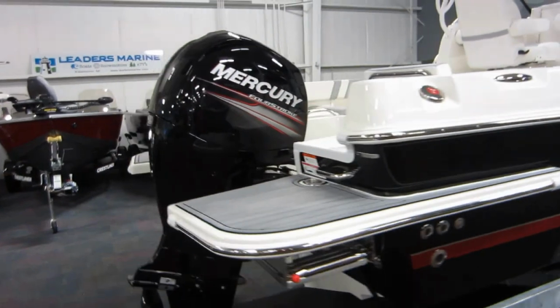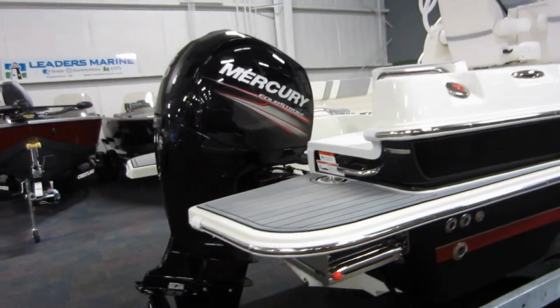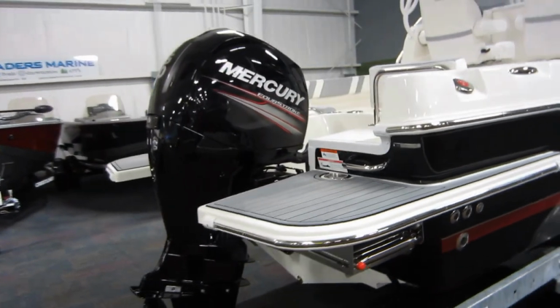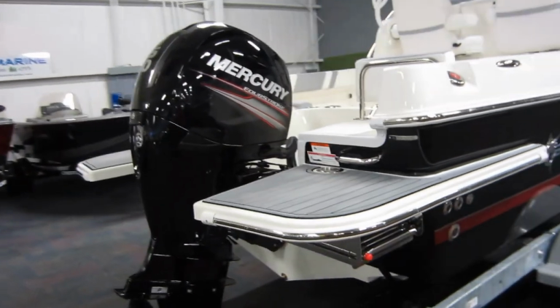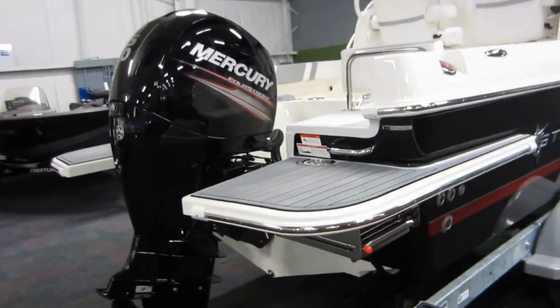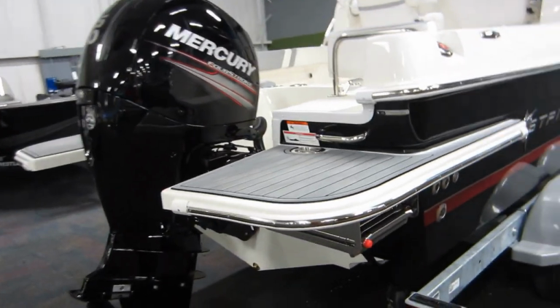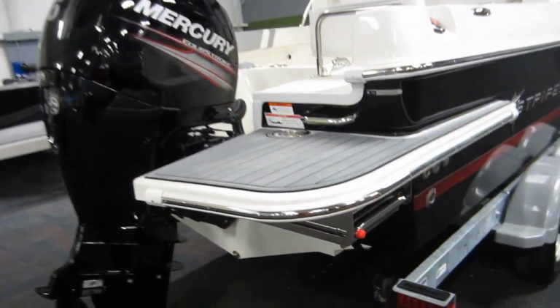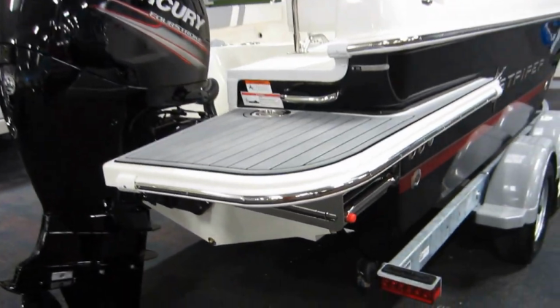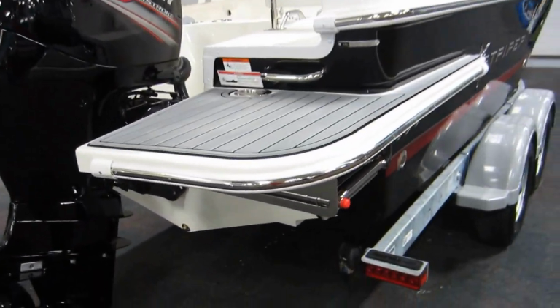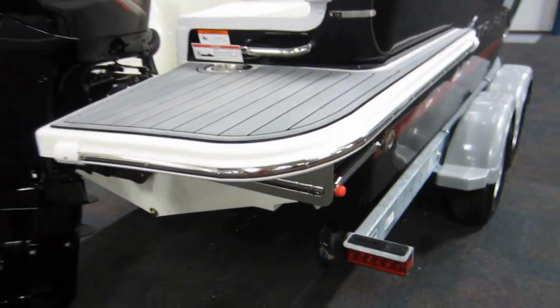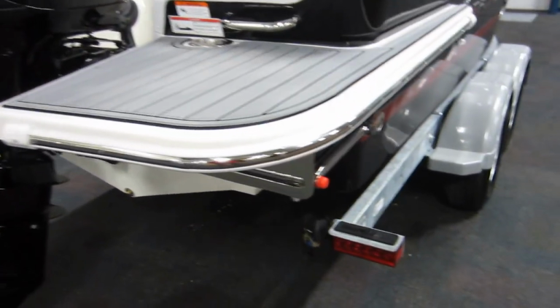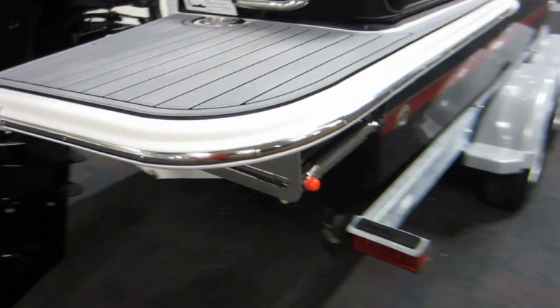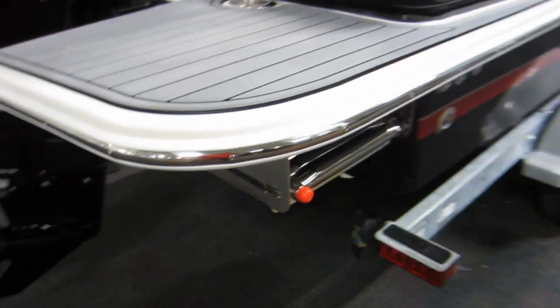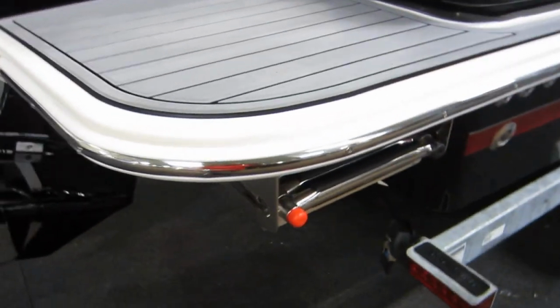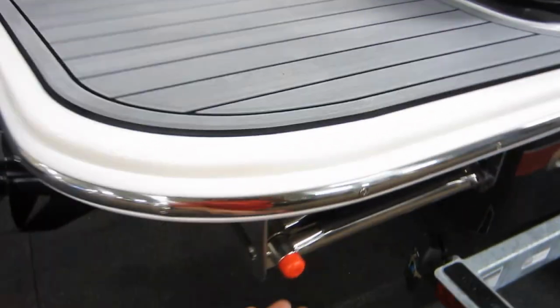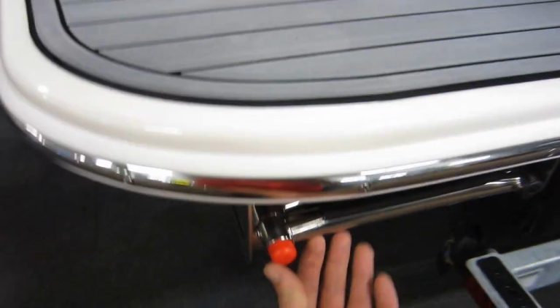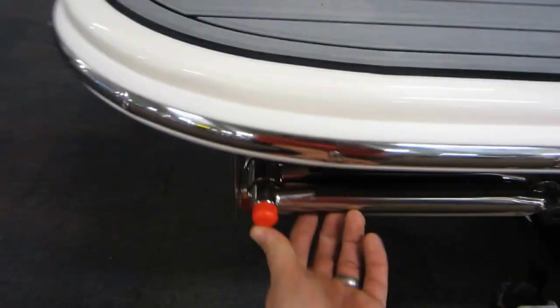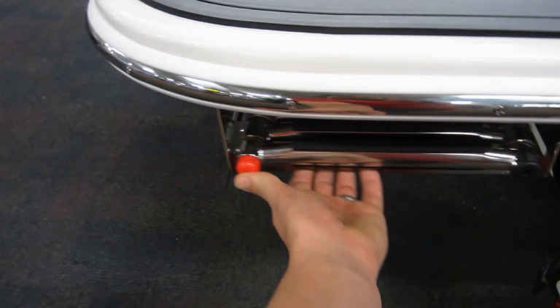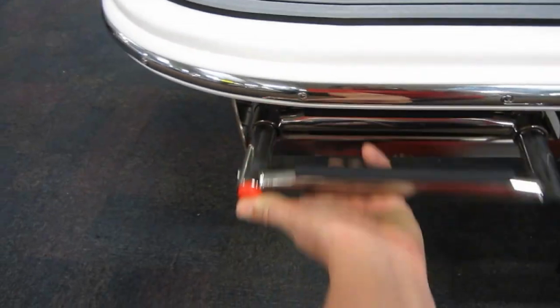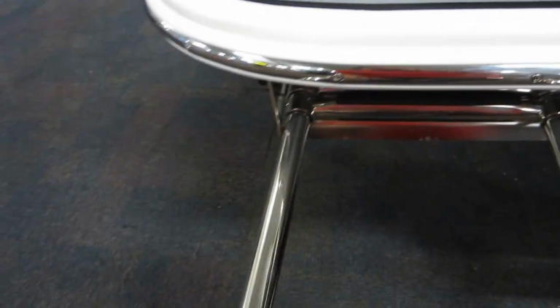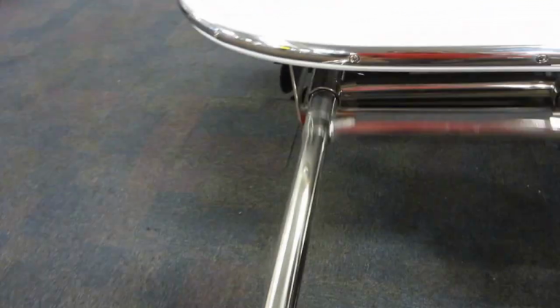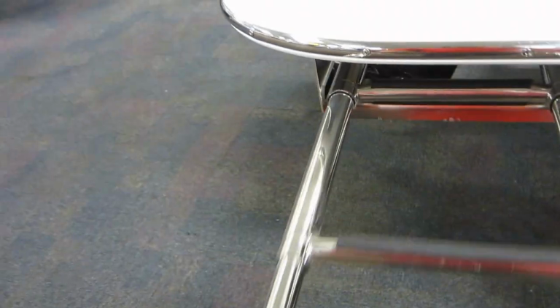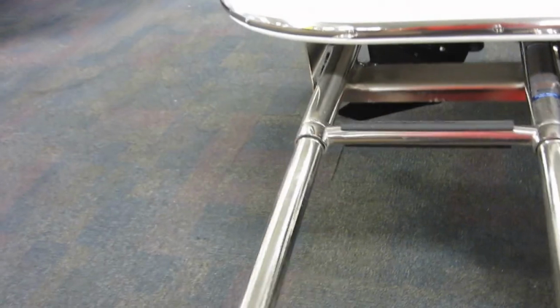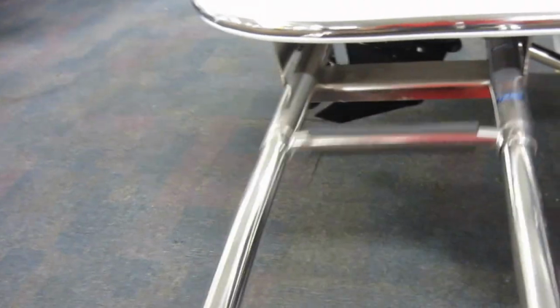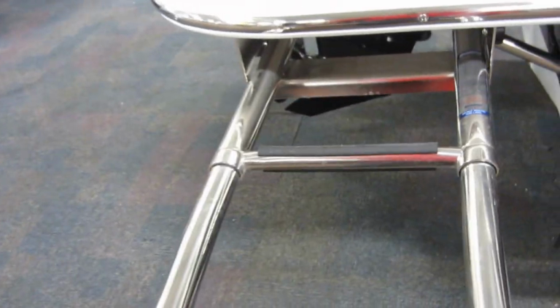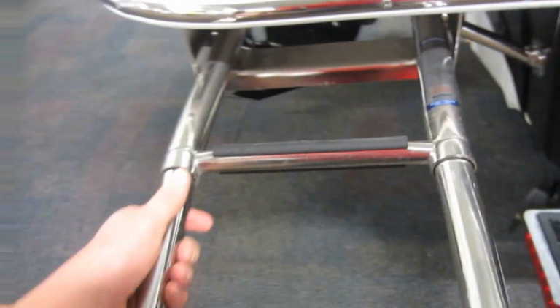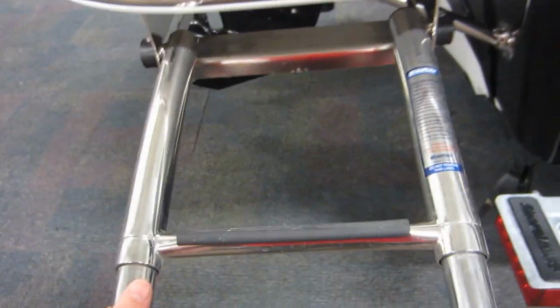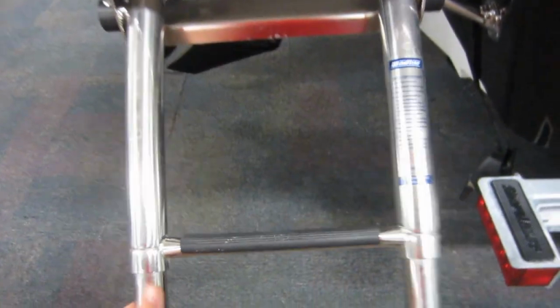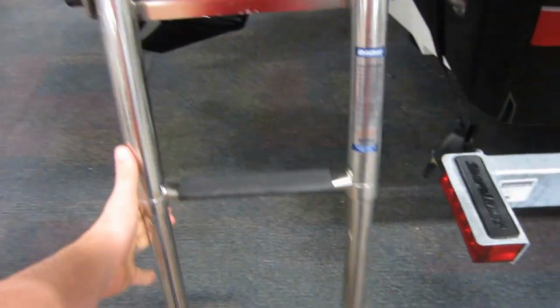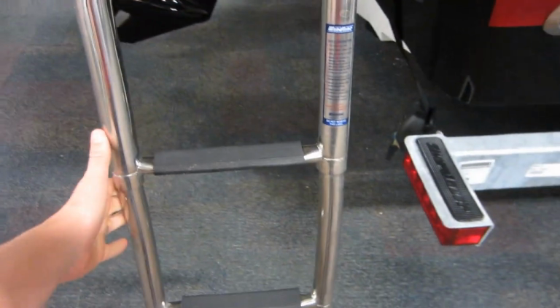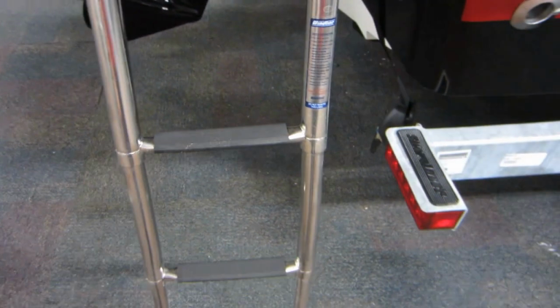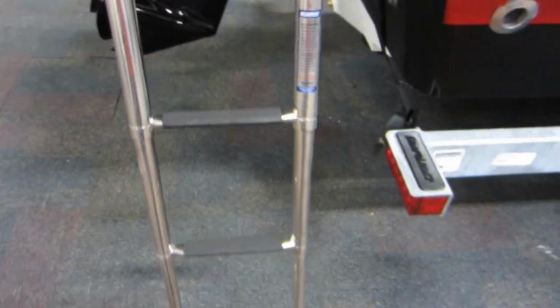Port and starboard swim platforms — they are padded. The starboard side has a pull-out three-step telescoping boarding ladder.